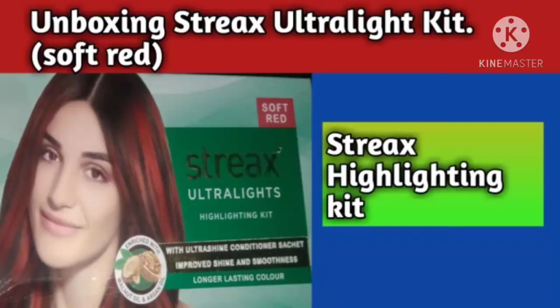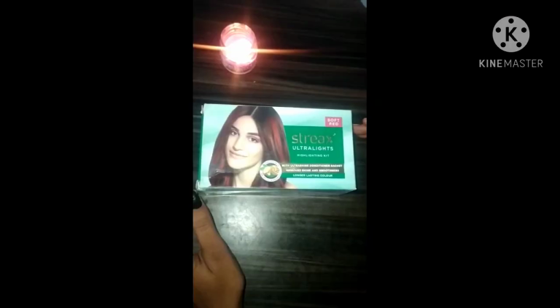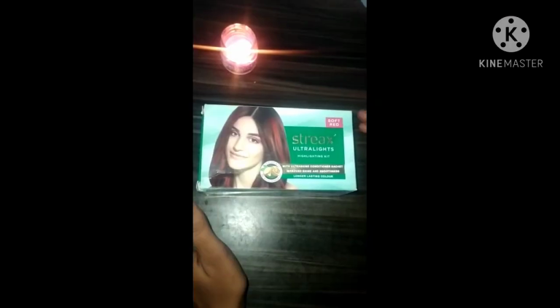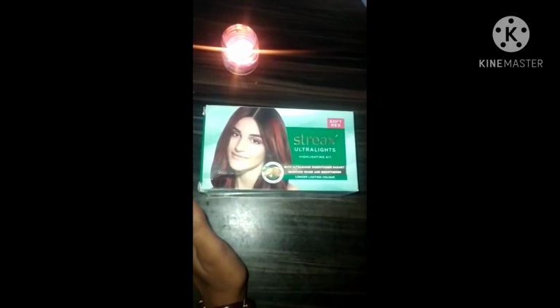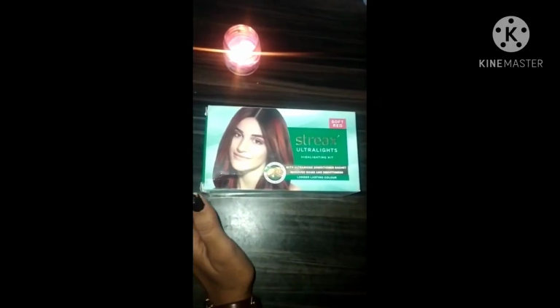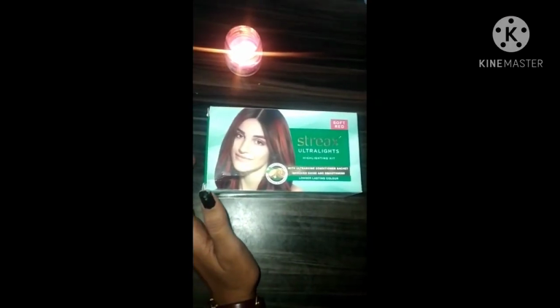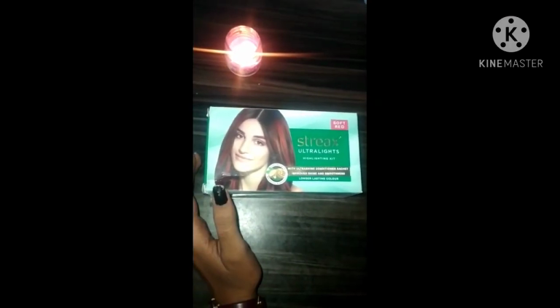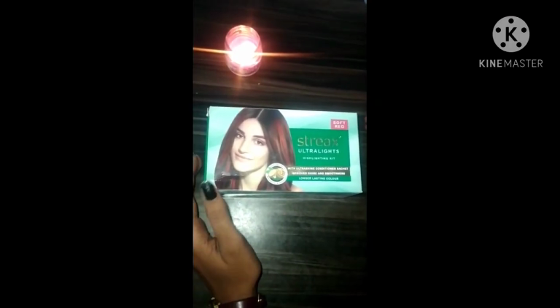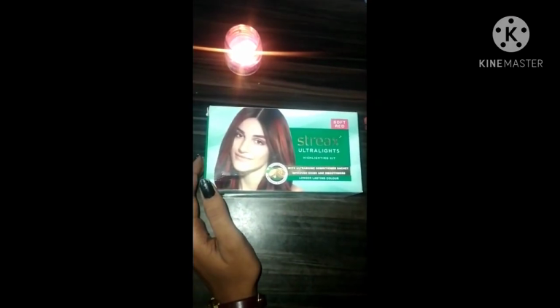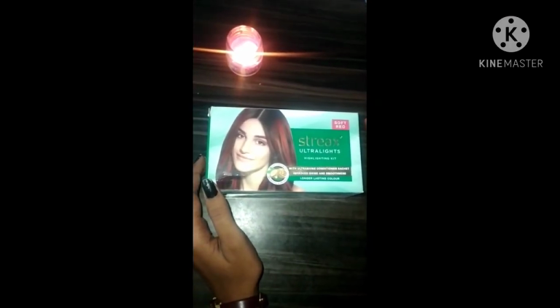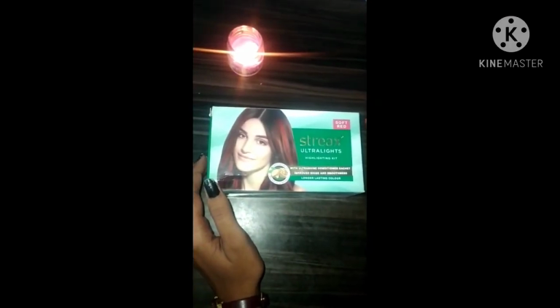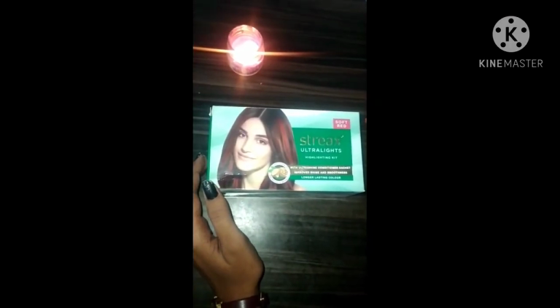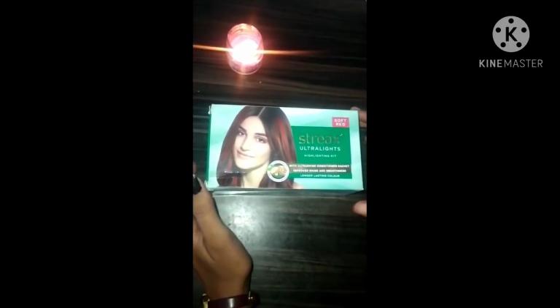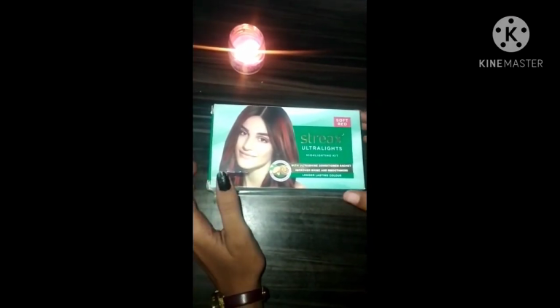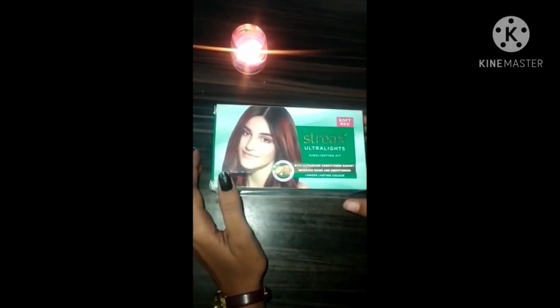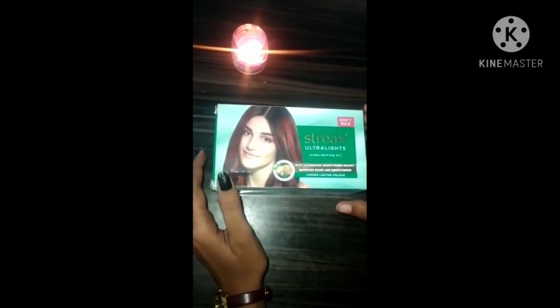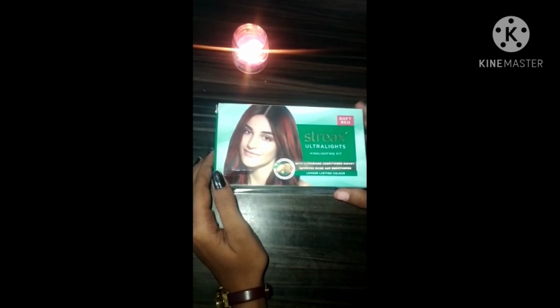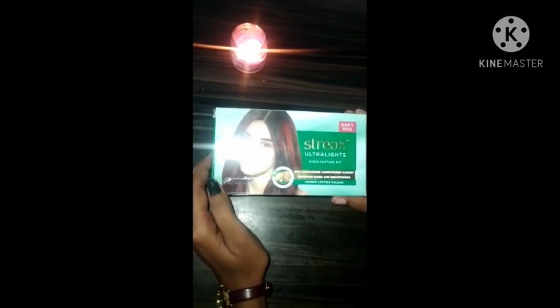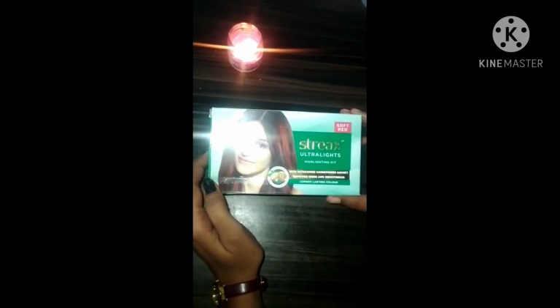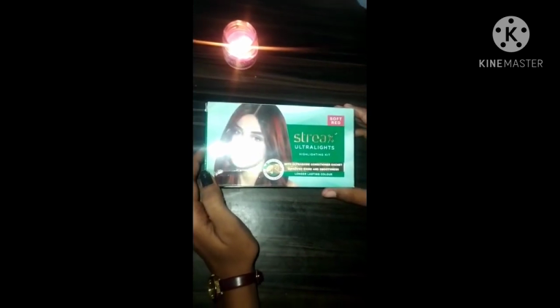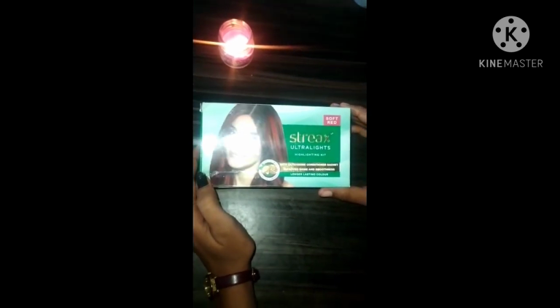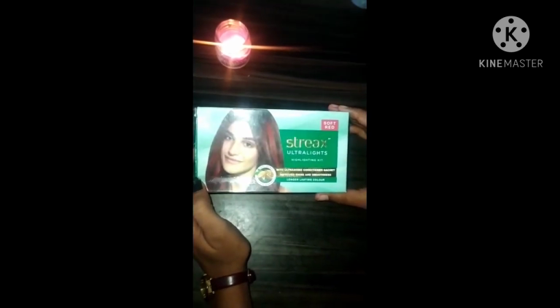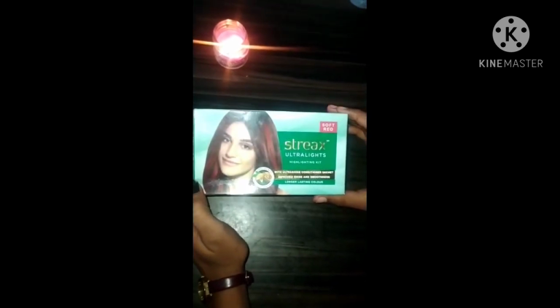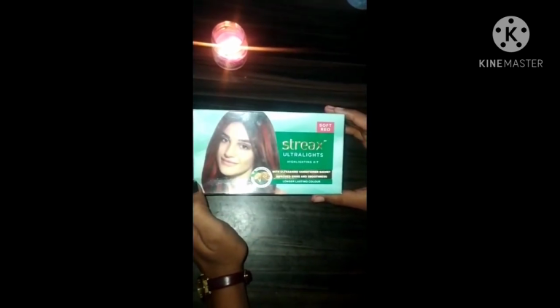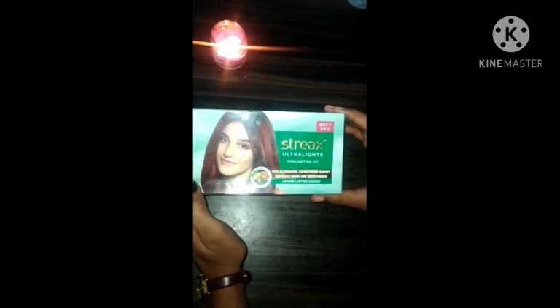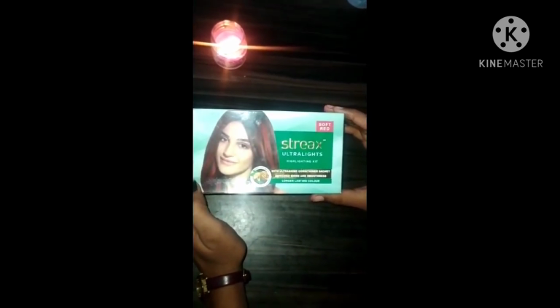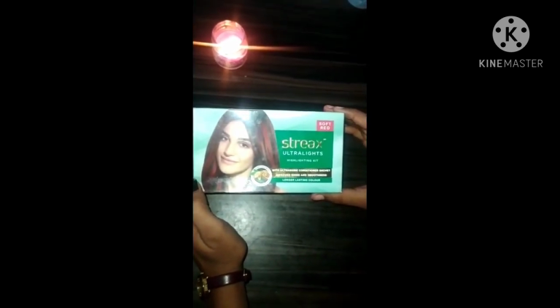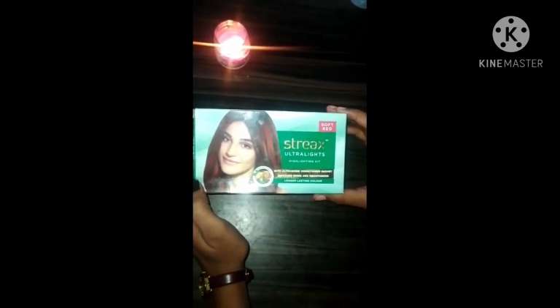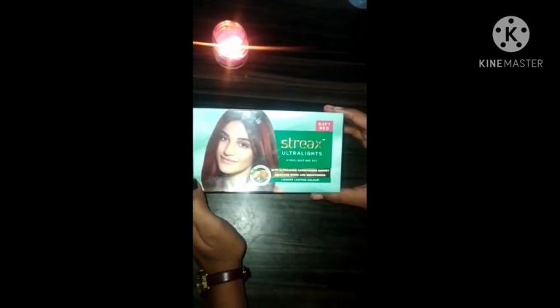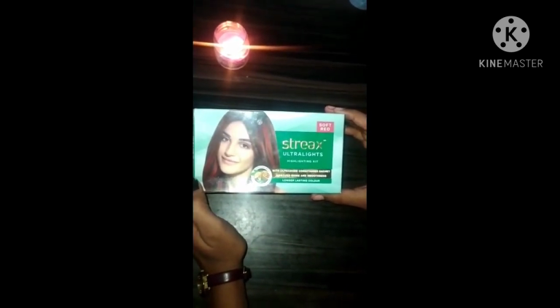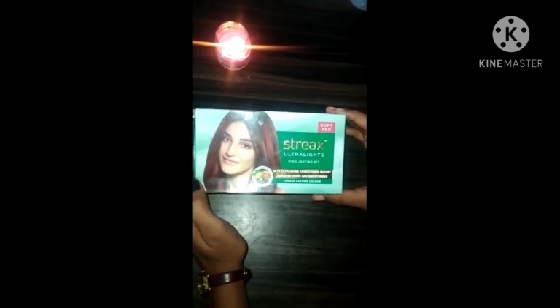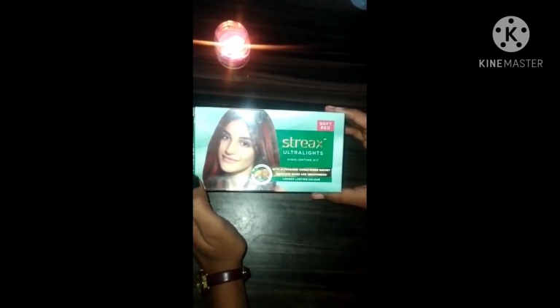Hello everyone, welcome back to my YouTube channel. As you can see, today we will unbox the Strix Ultra Highlight Kit, which is soft red.